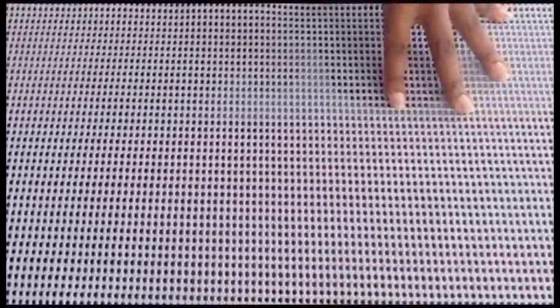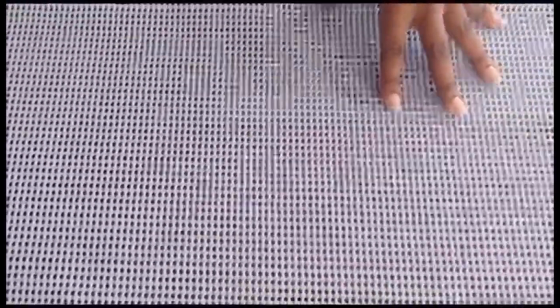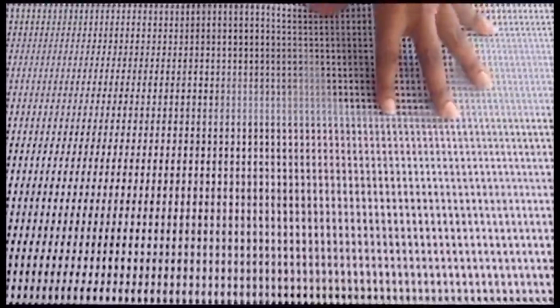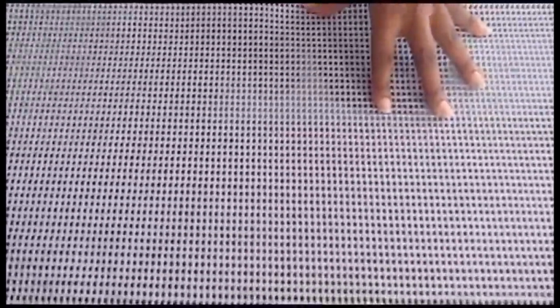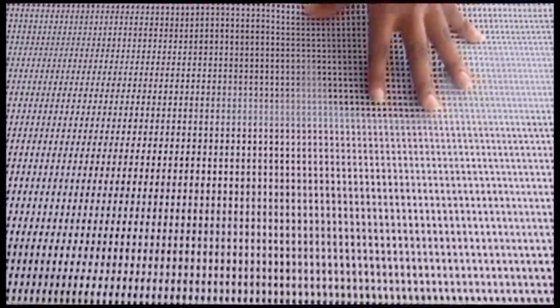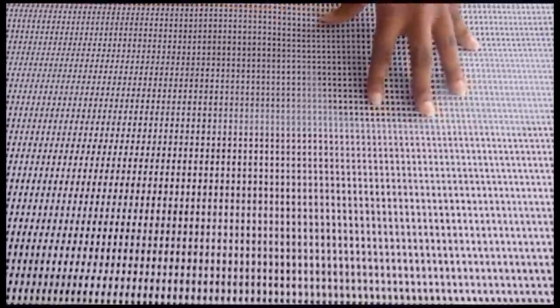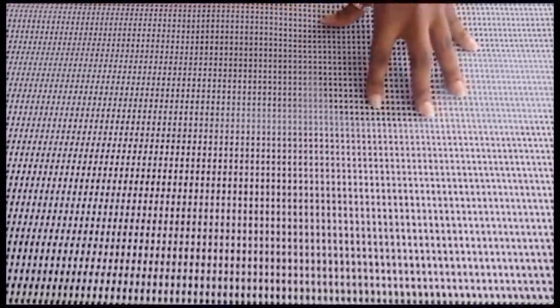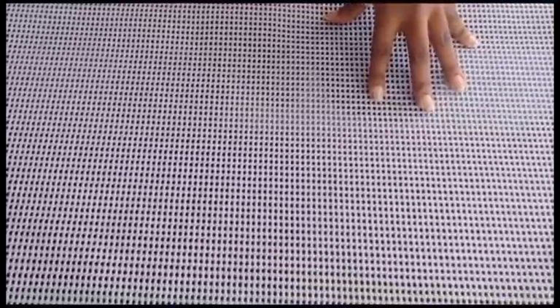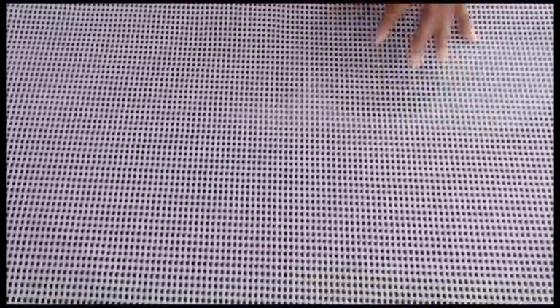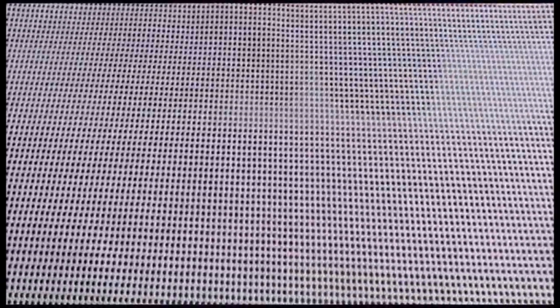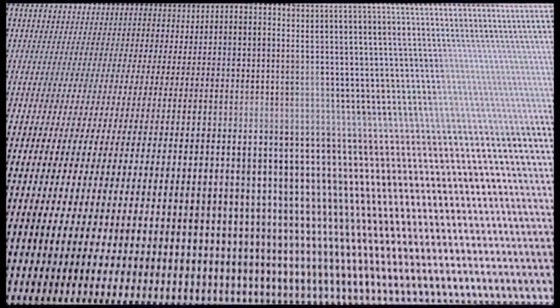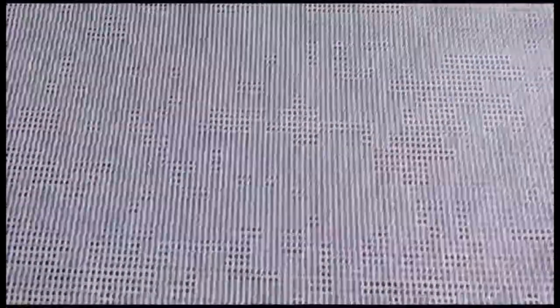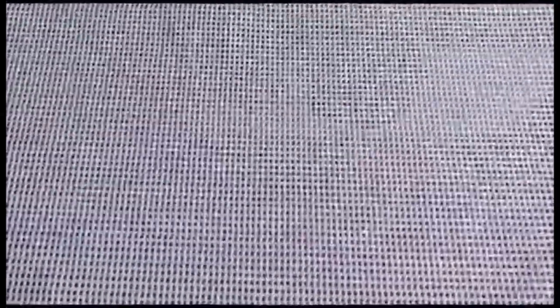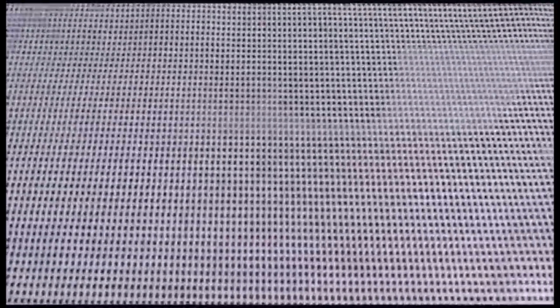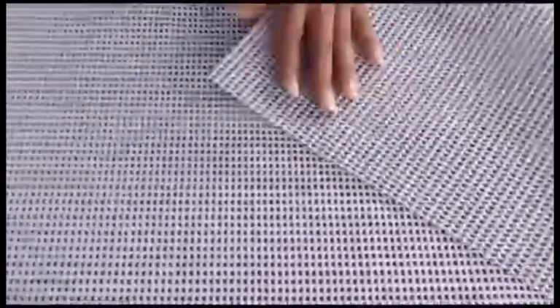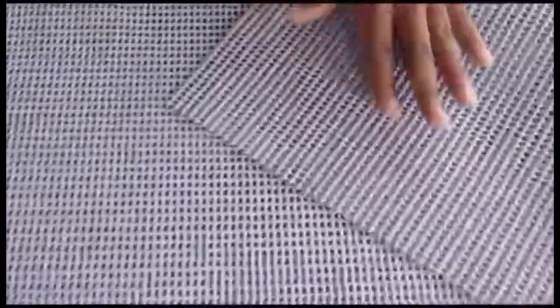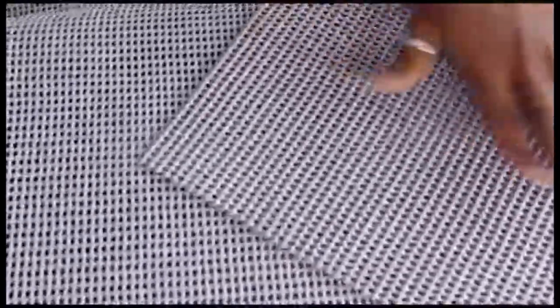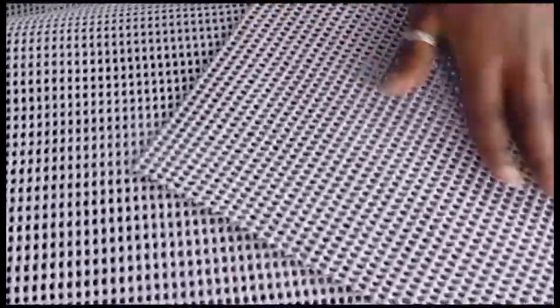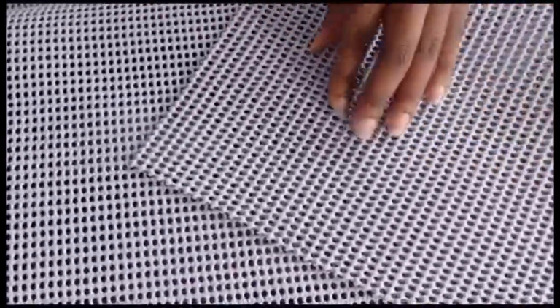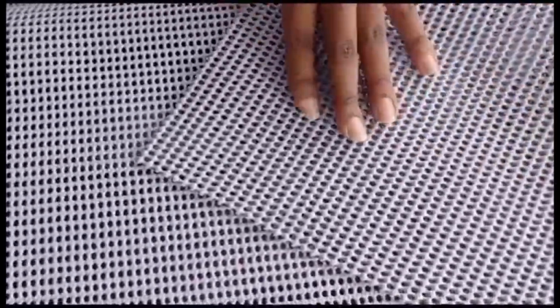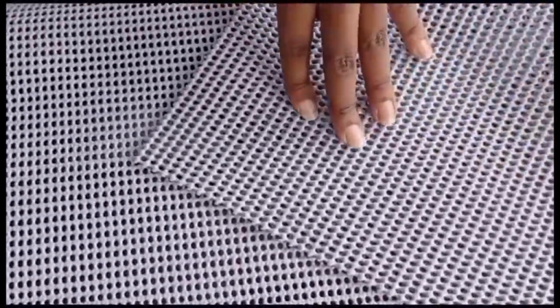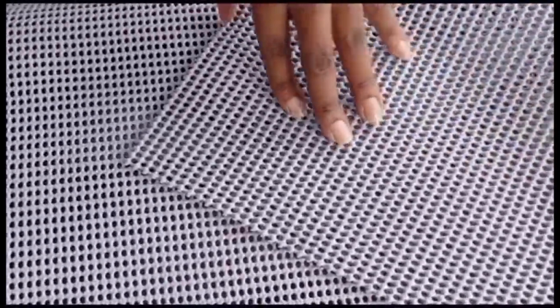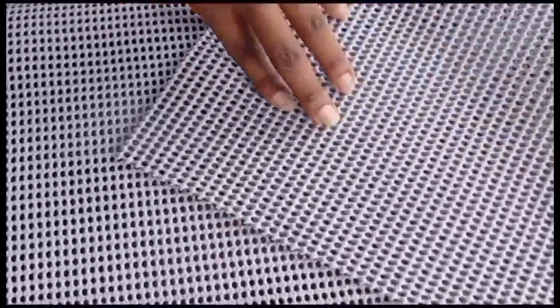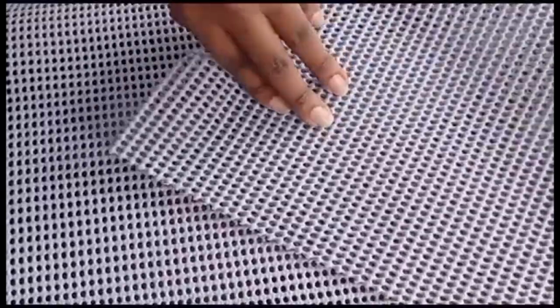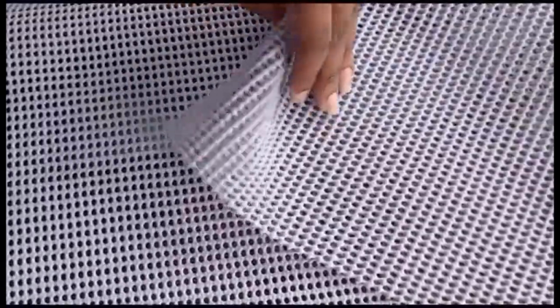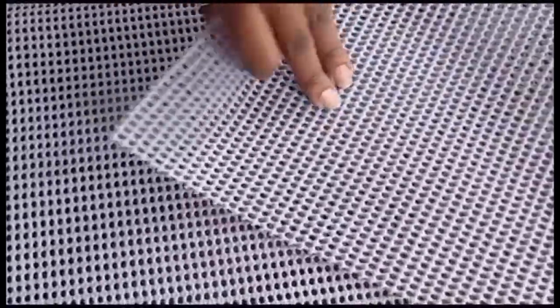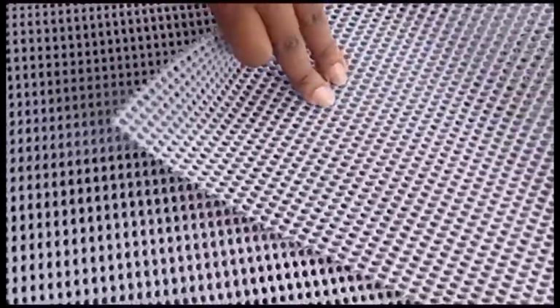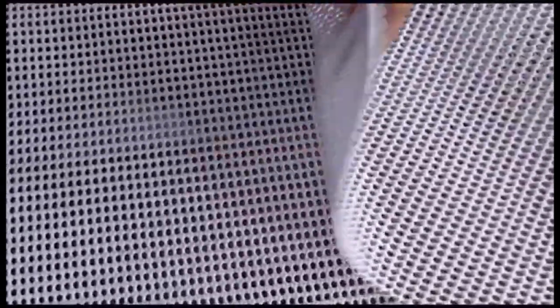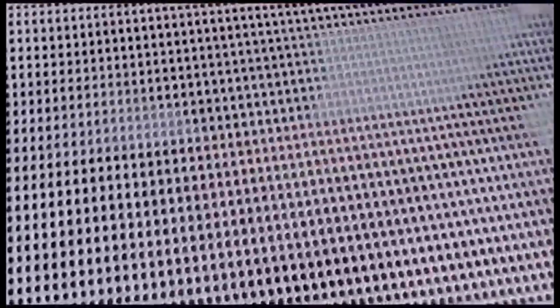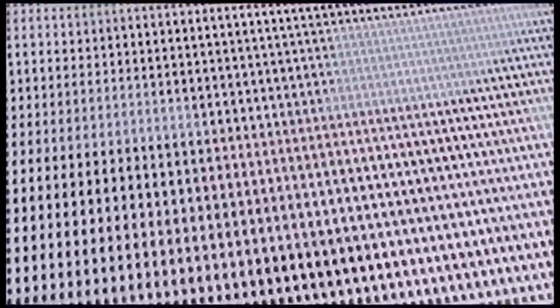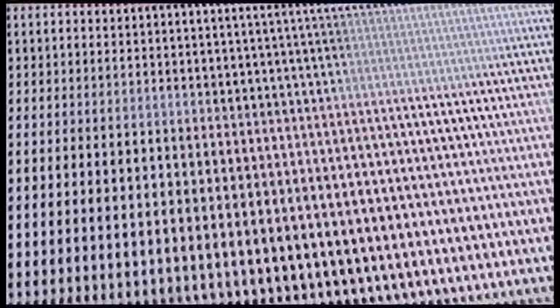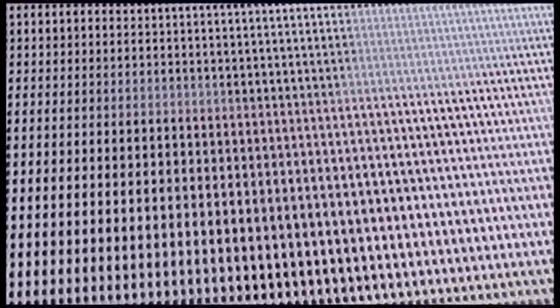The smooth side is your front side, where you draw your design, and the bumpy side is your back side.